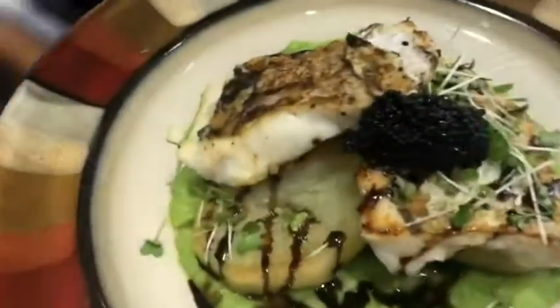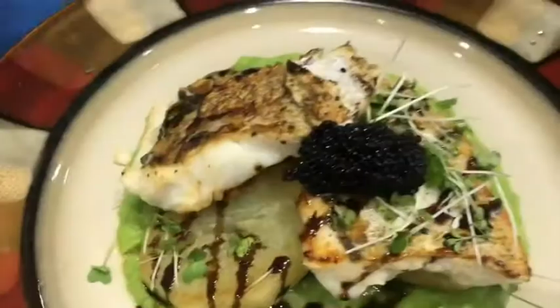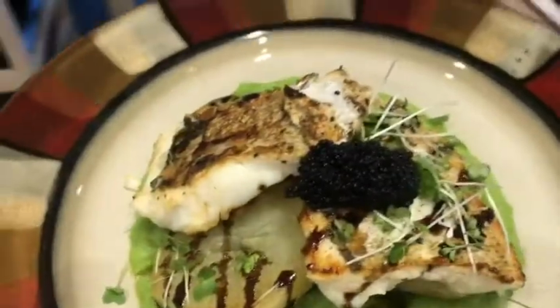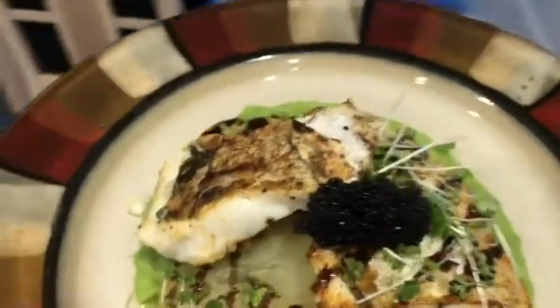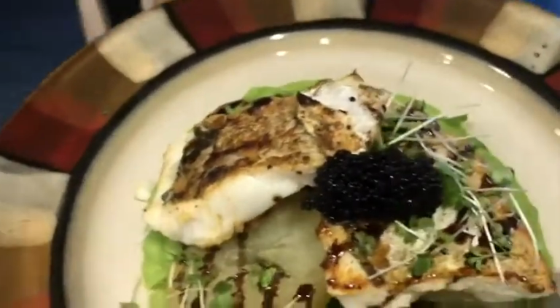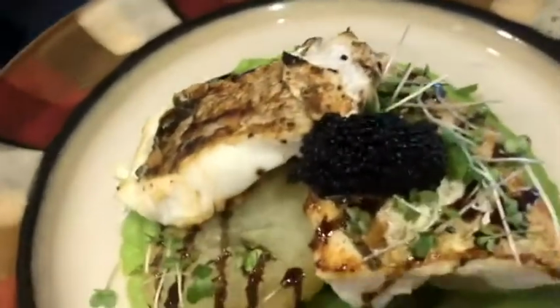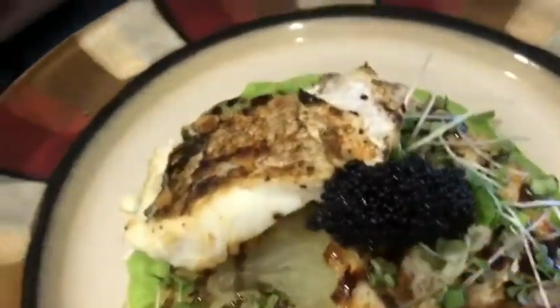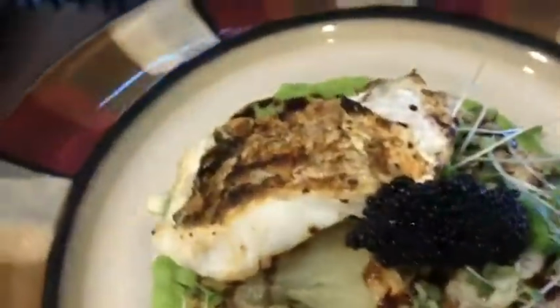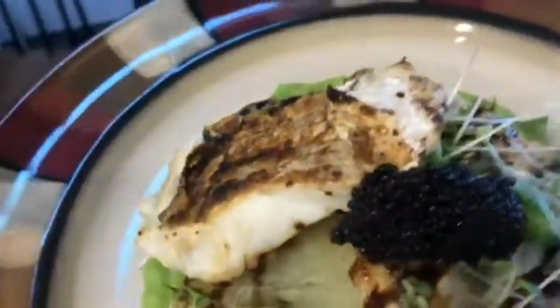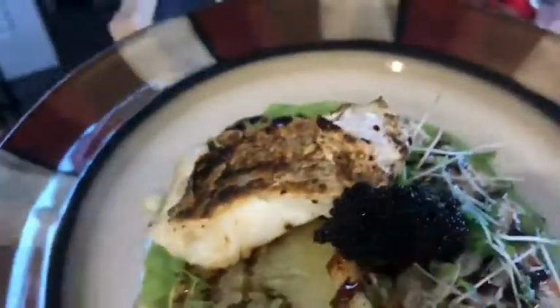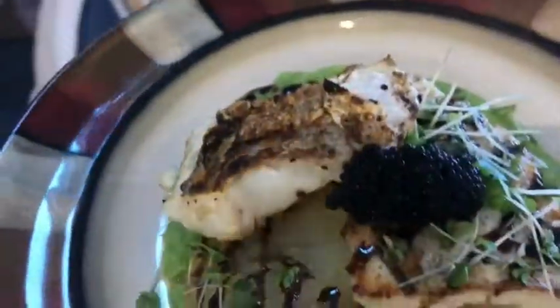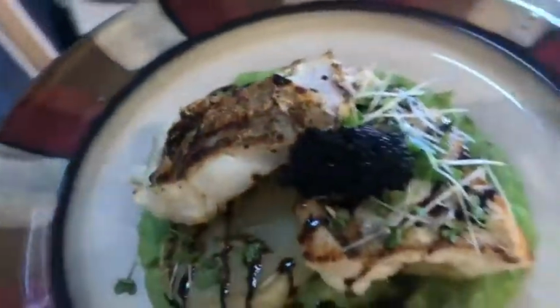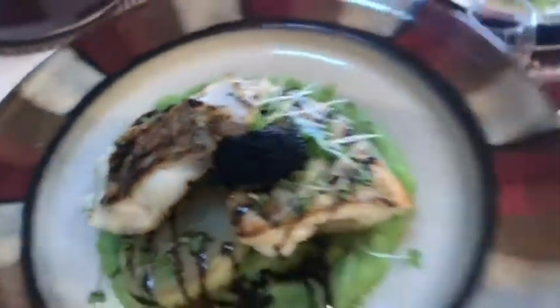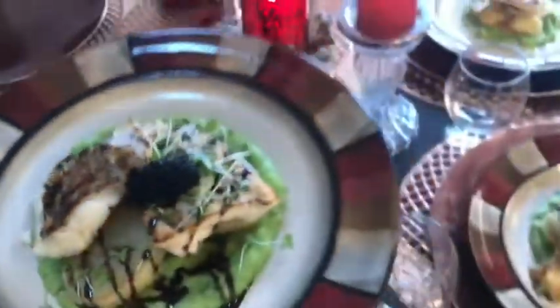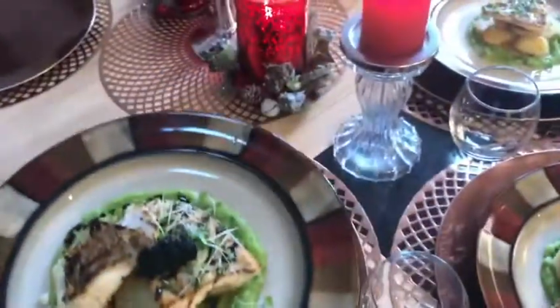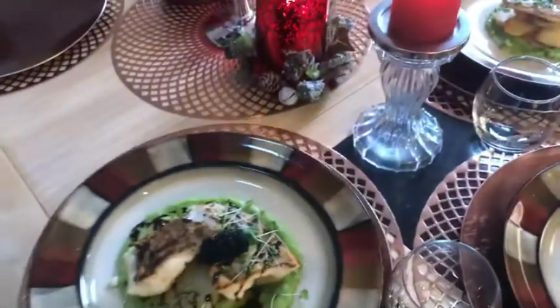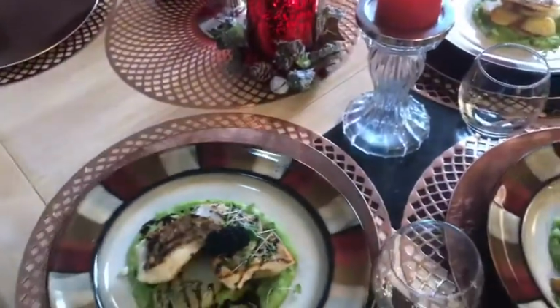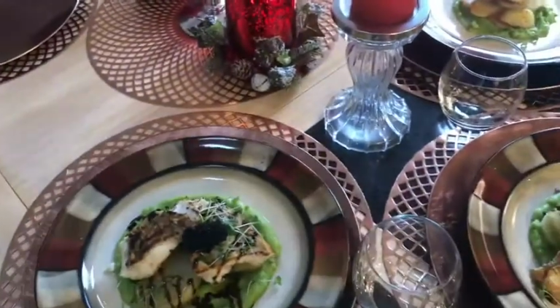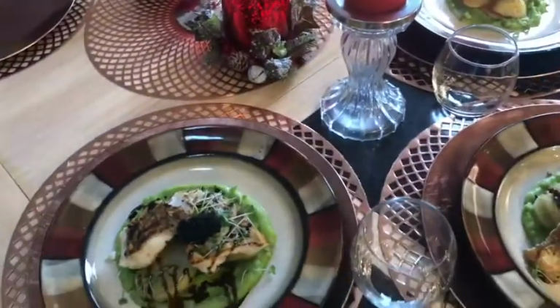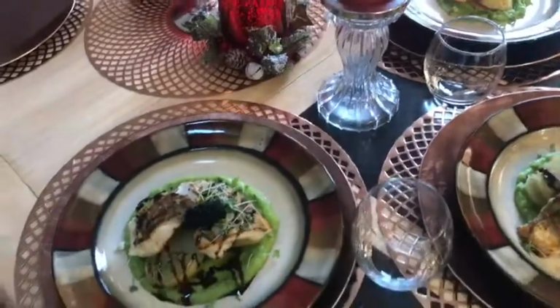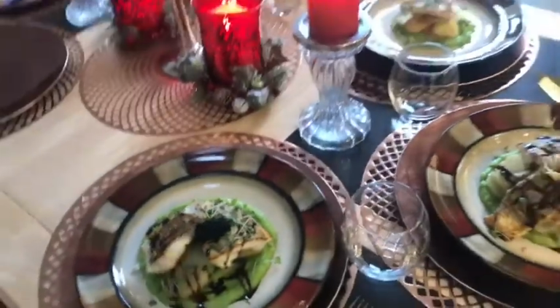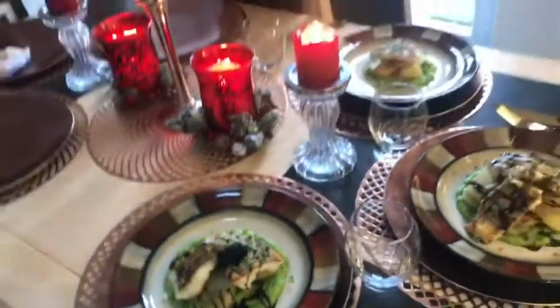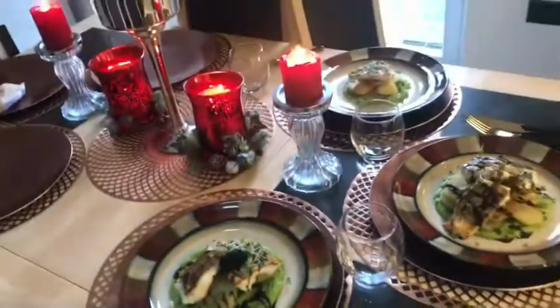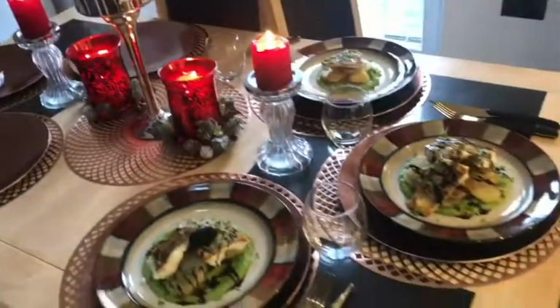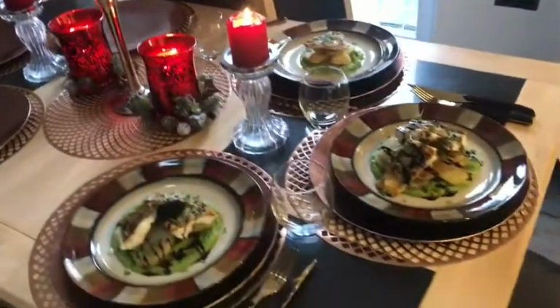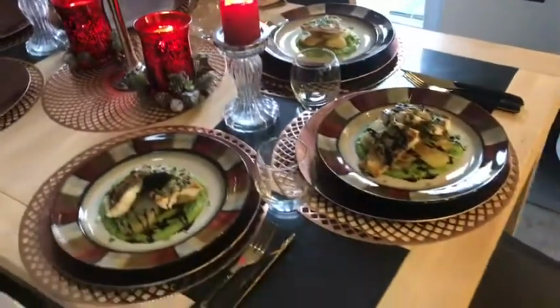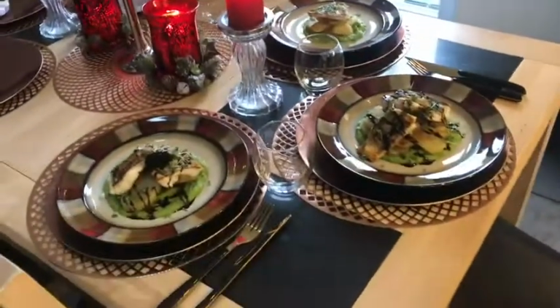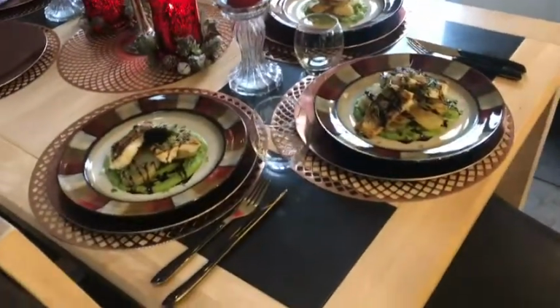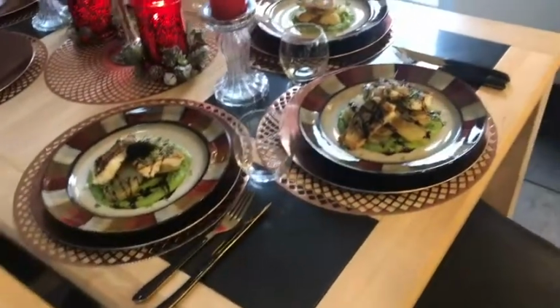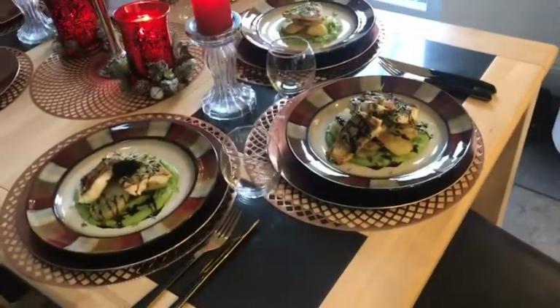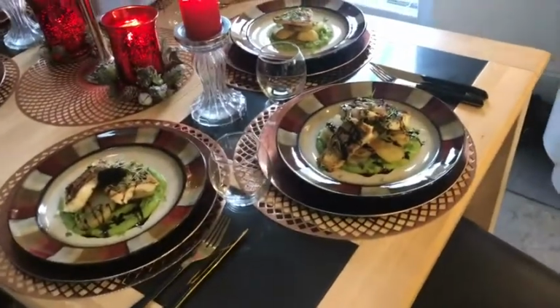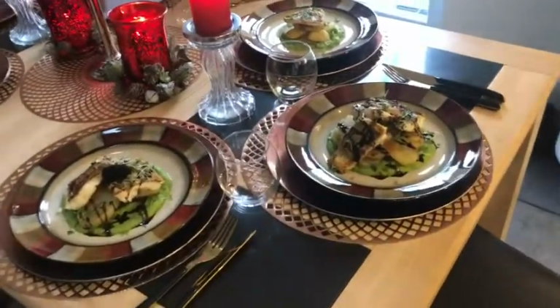Dinner is ready! Come on, go and sit down!